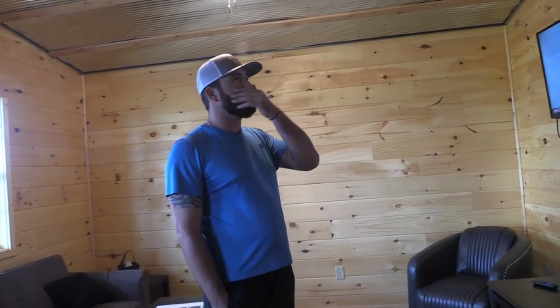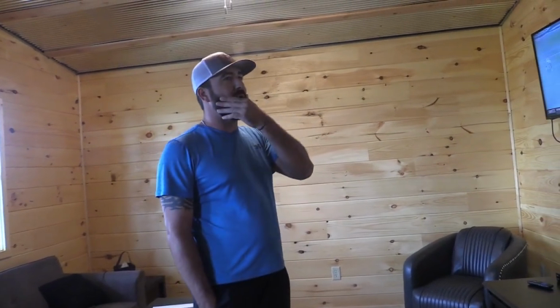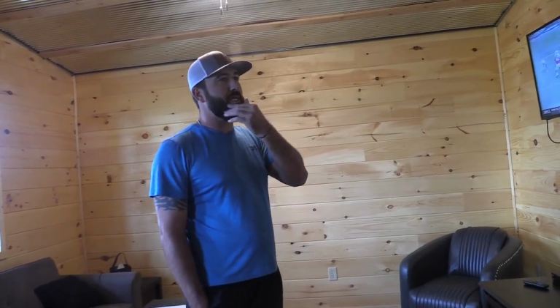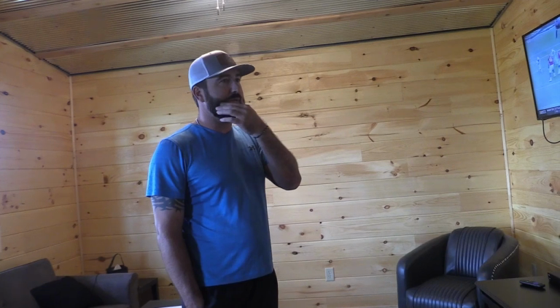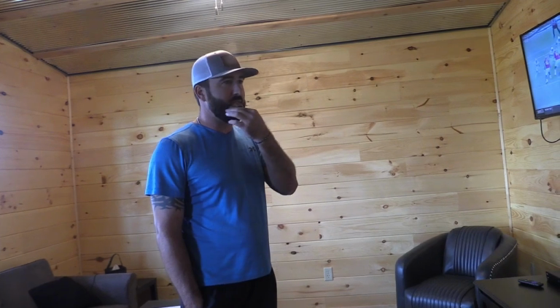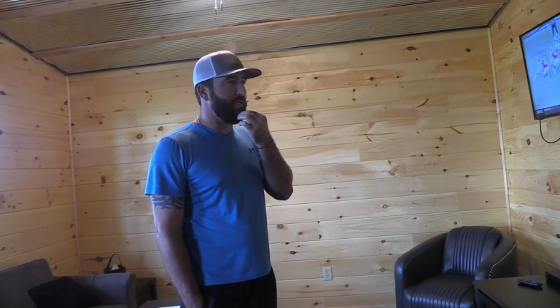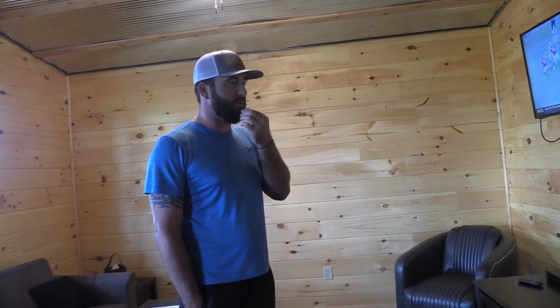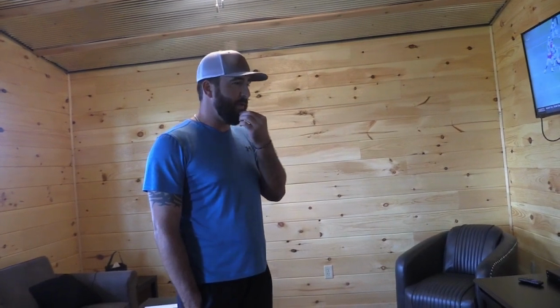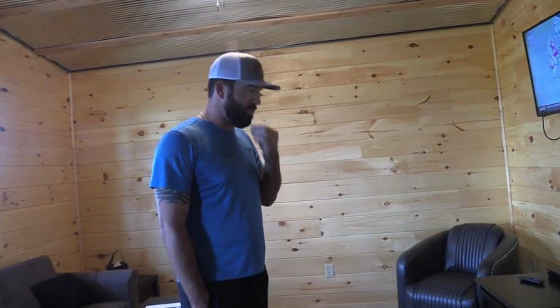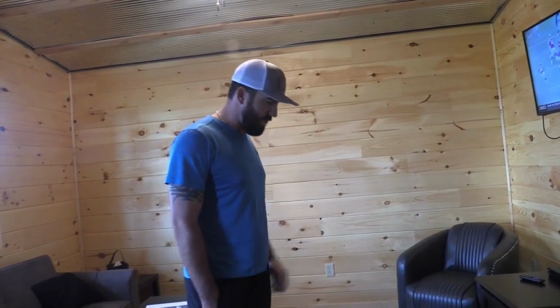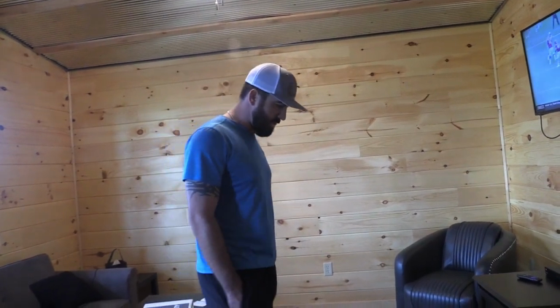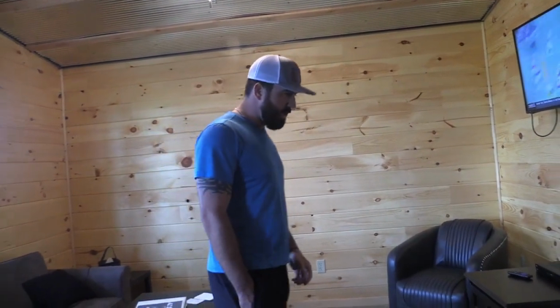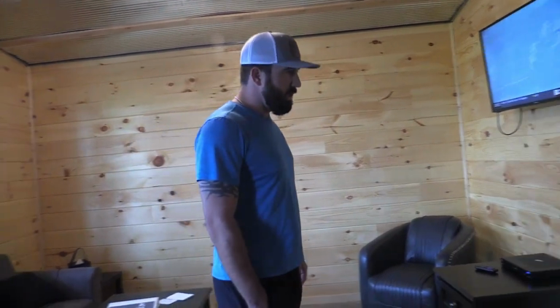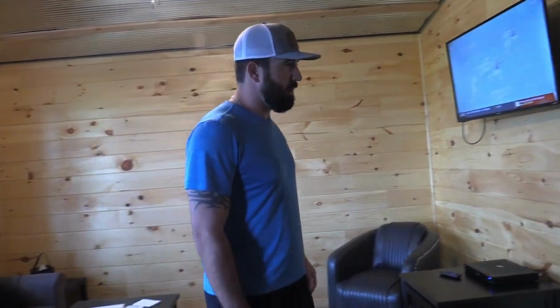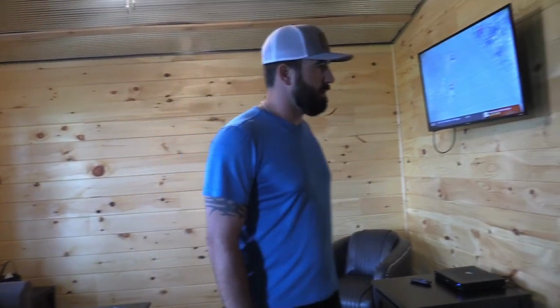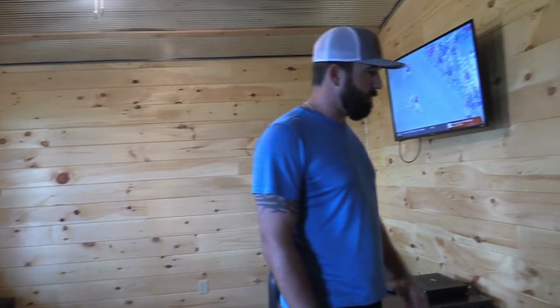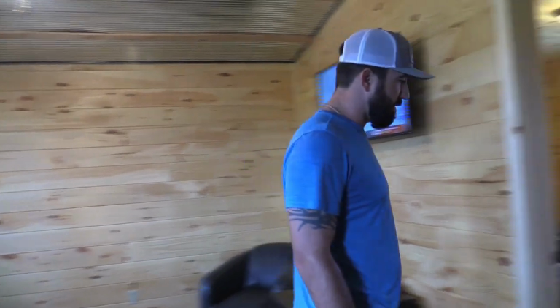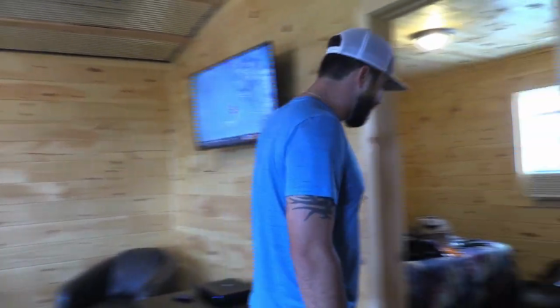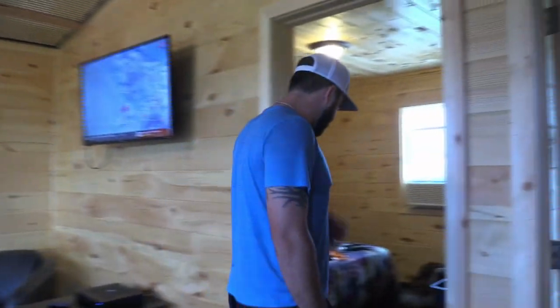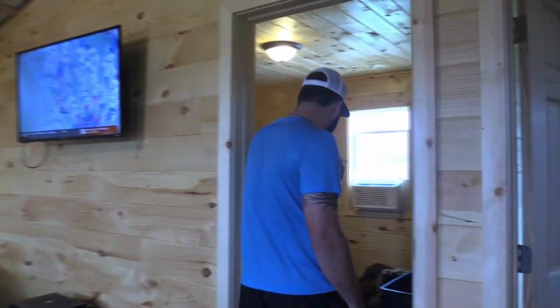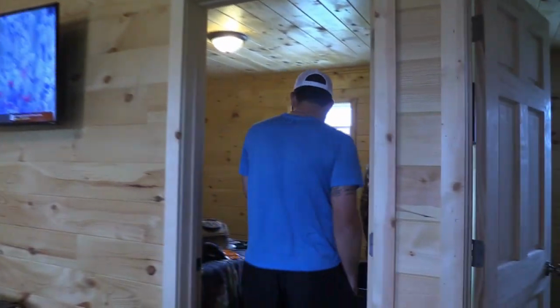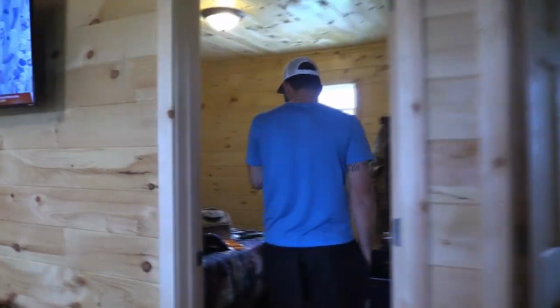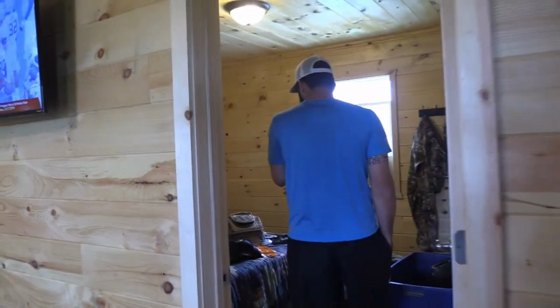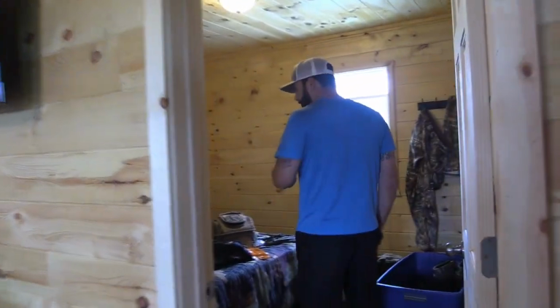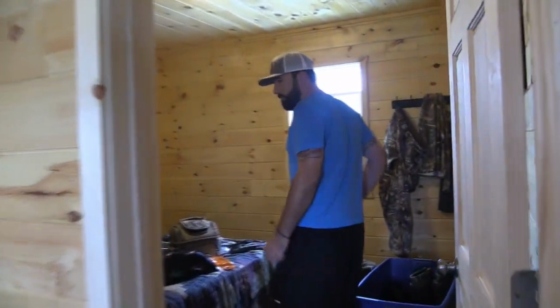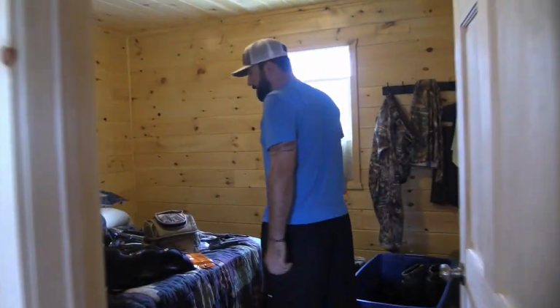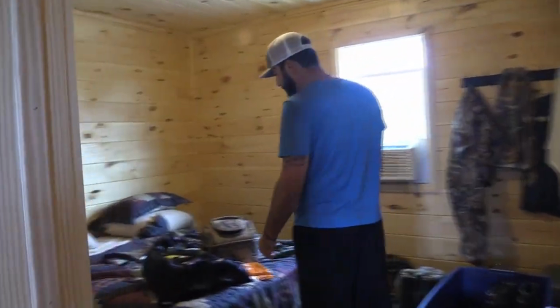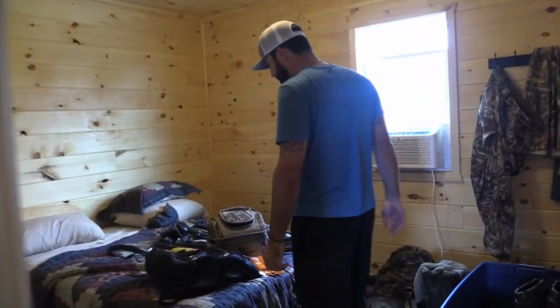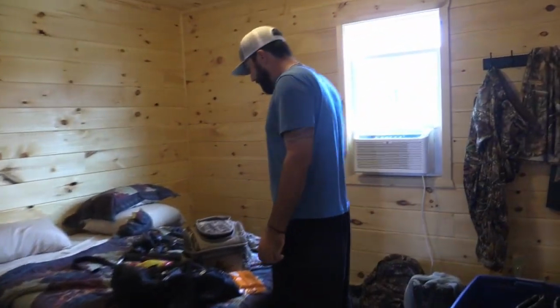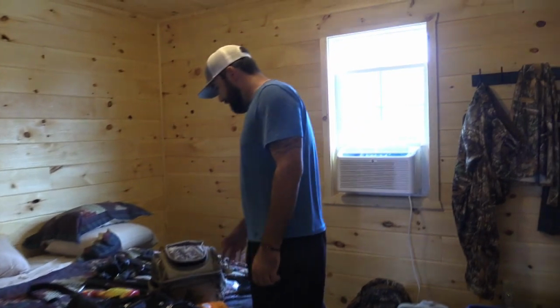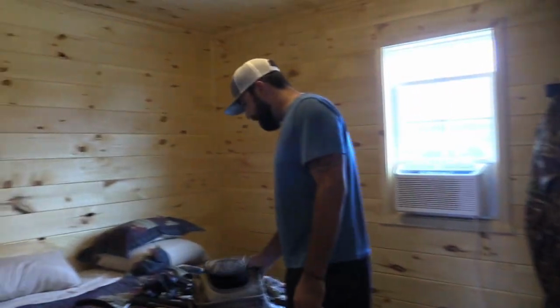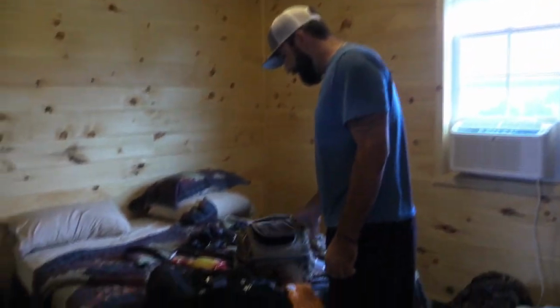Going to show y'all around the lodge a little bit. Let y'all see the kind of little cabin he built for us to stay in, and kind of what we got working in here. Getting everything ready for this afternoon's hunt, checking all our gear.